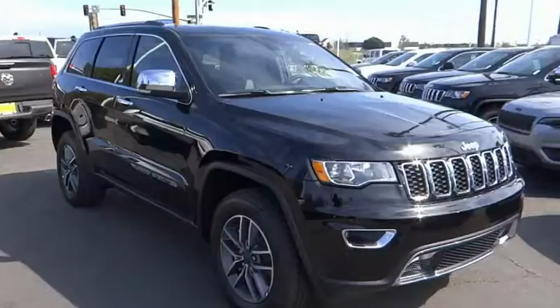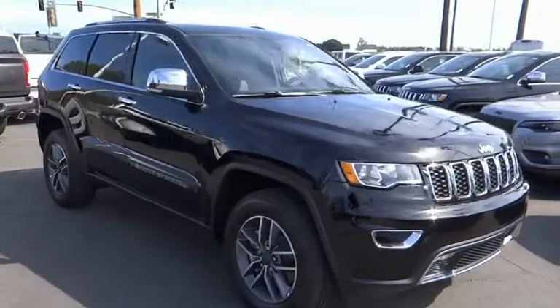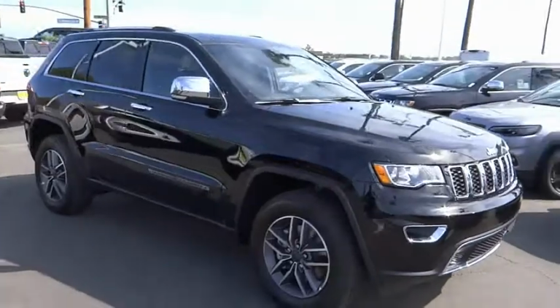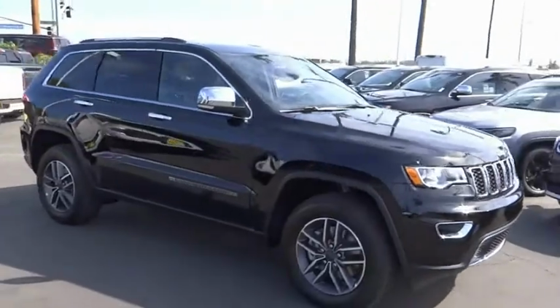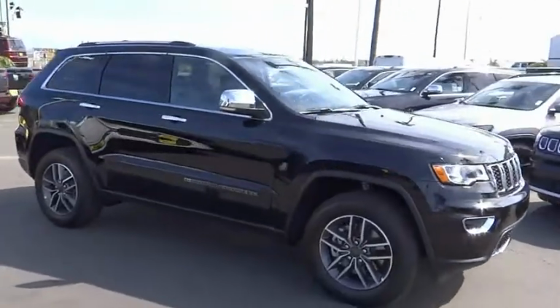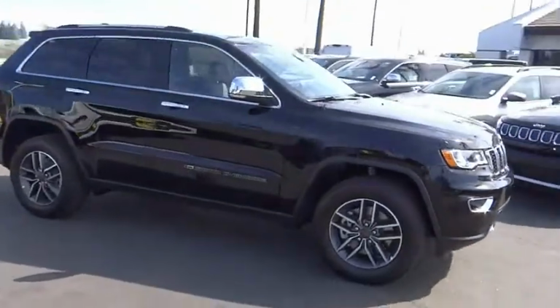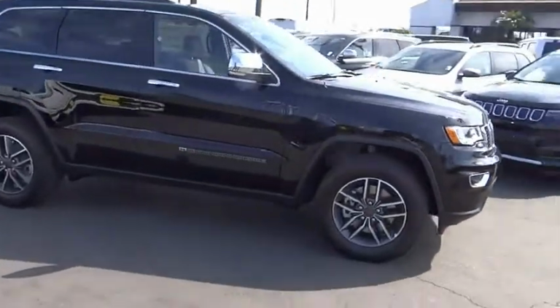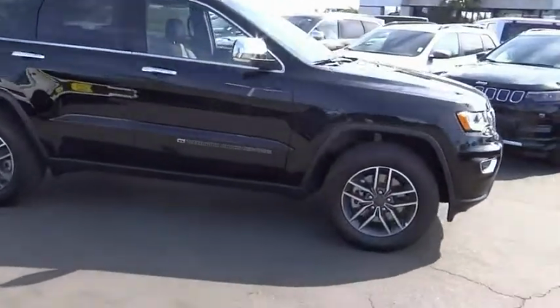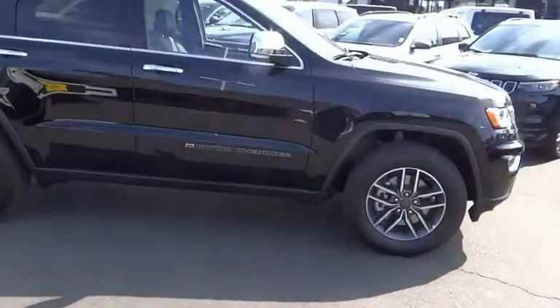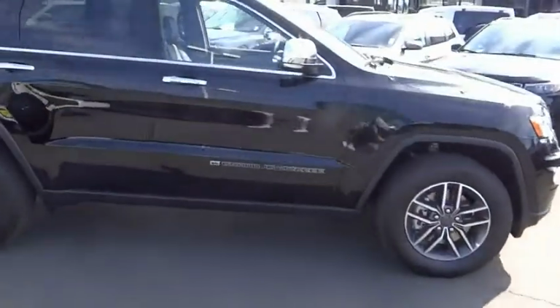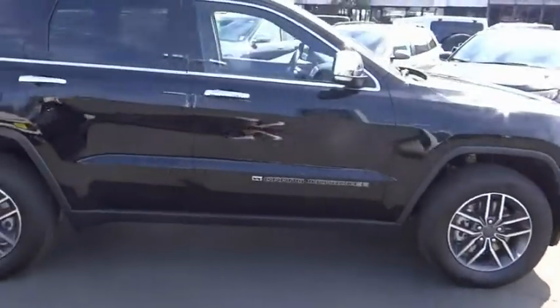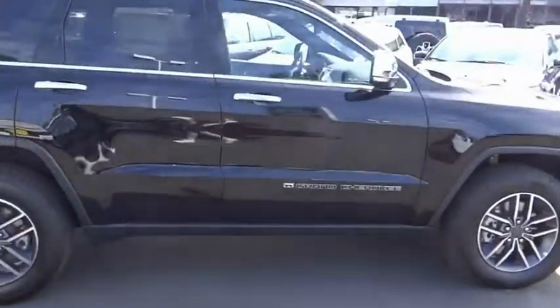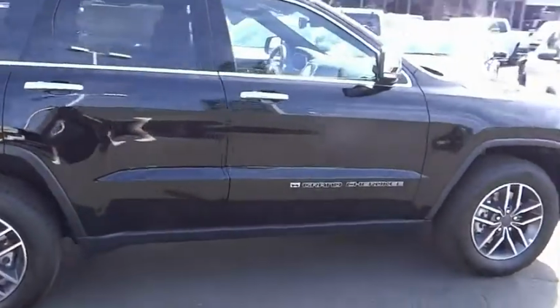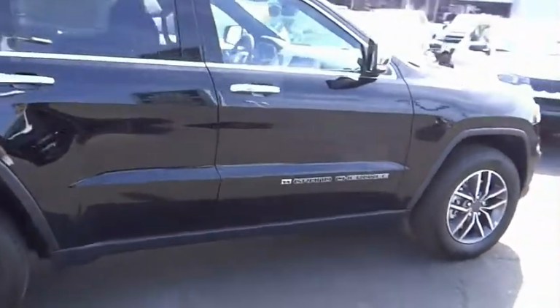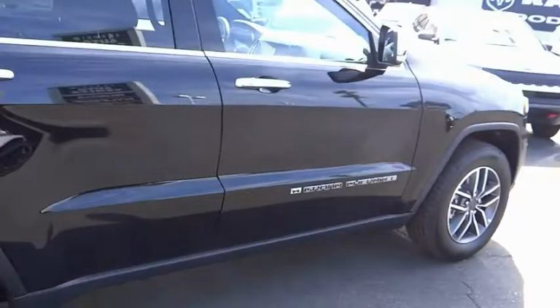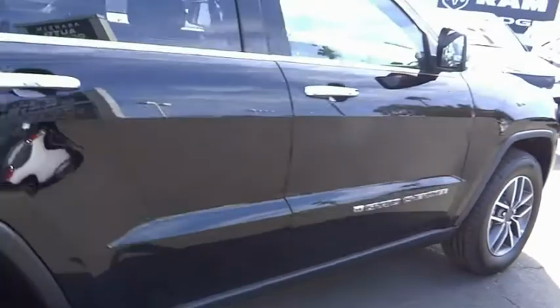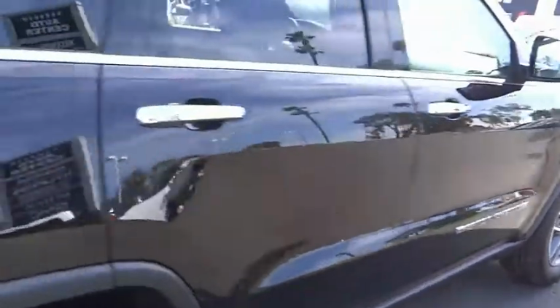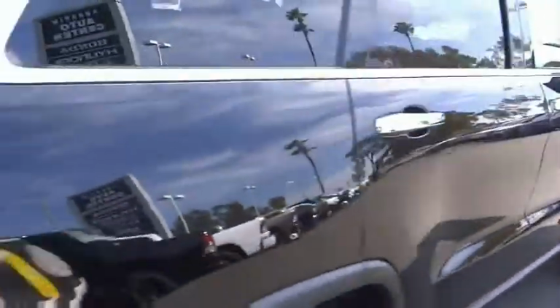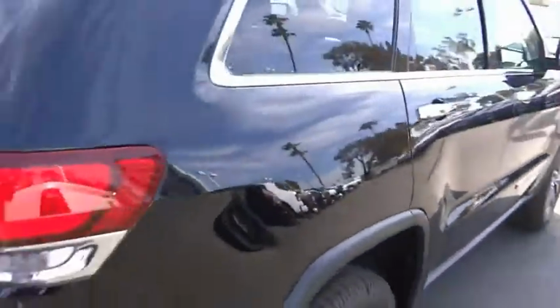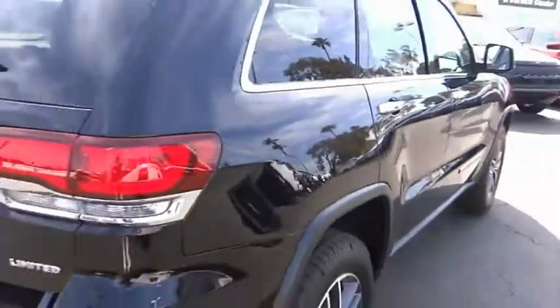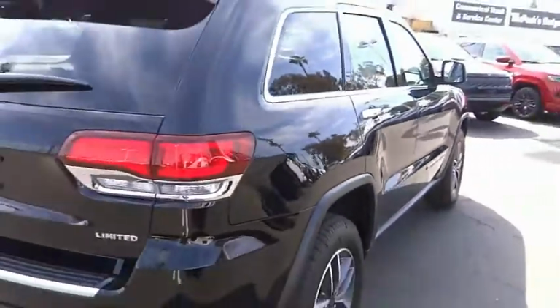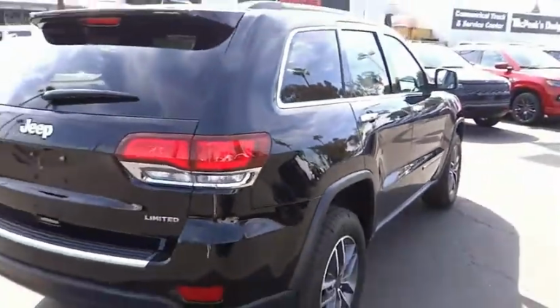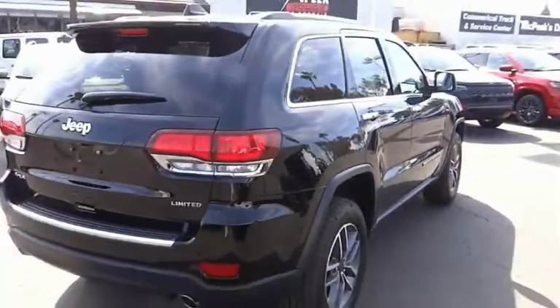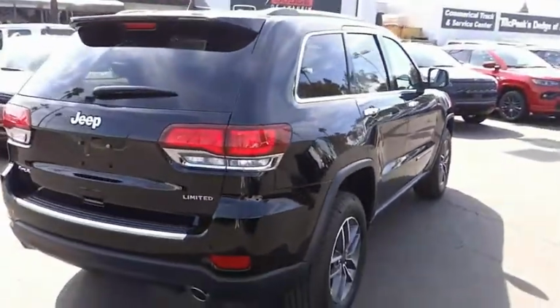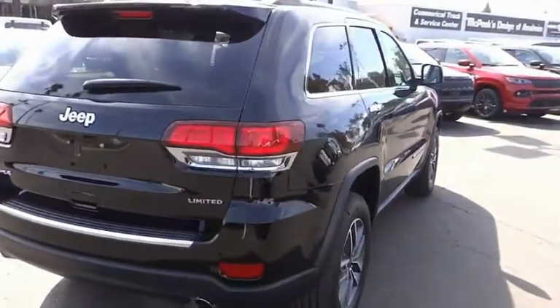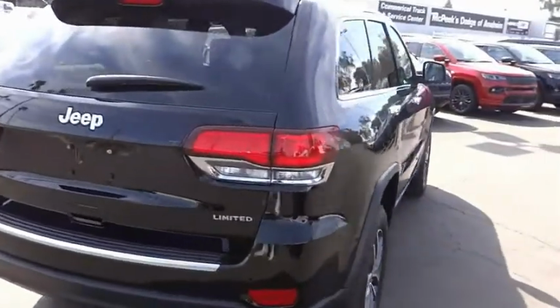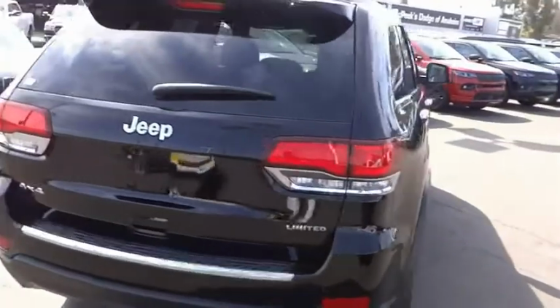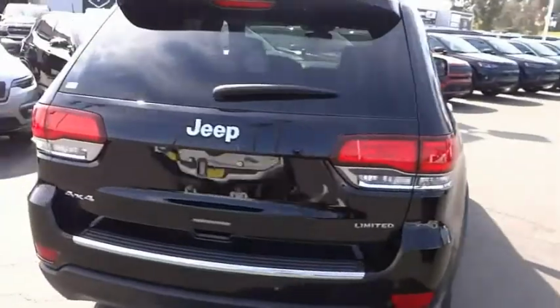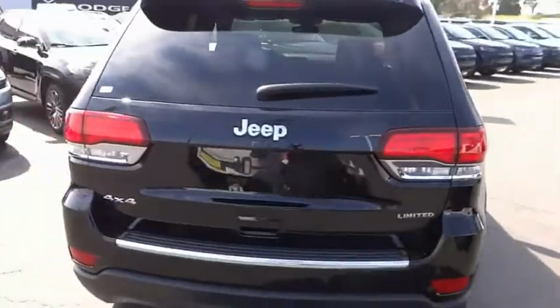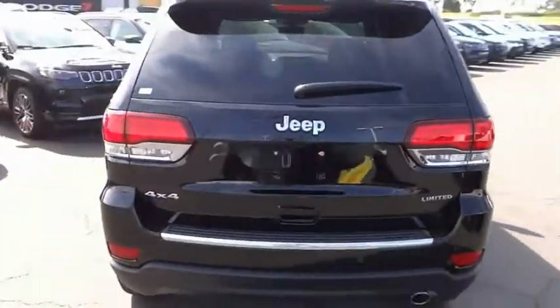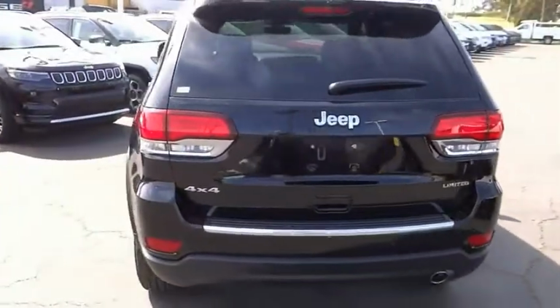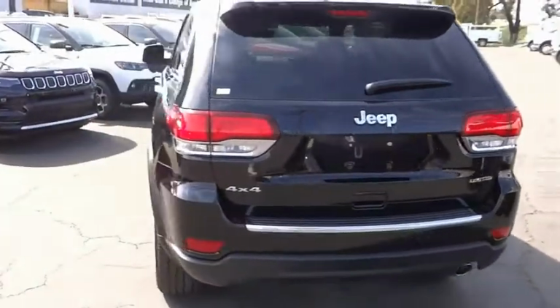Don't miss this great vehicle. It's equipped with great features. You want to take this vehicle home. Make a great choice today. Visit the dealership today and see this vehicle first hand — it is priced below $45,000.